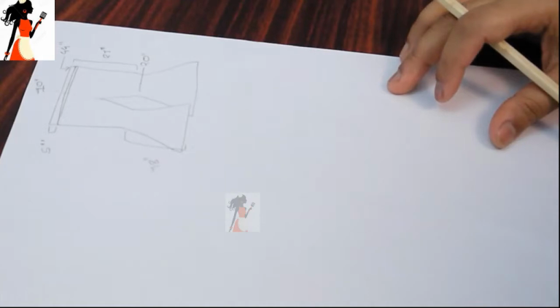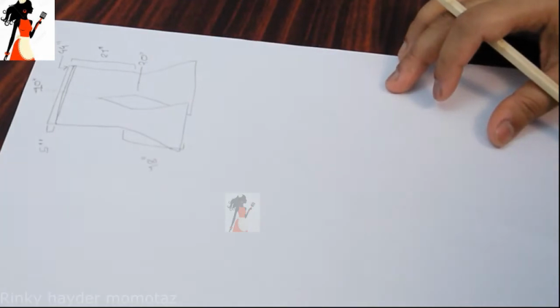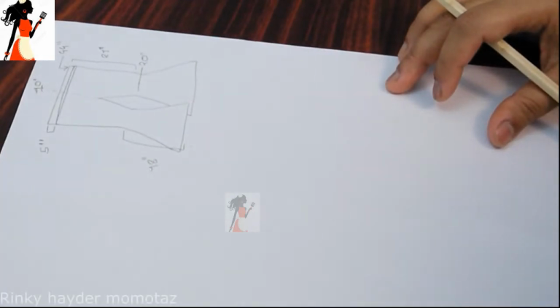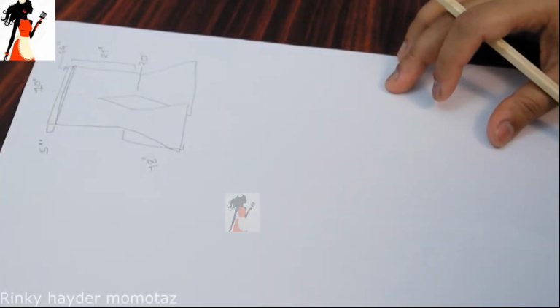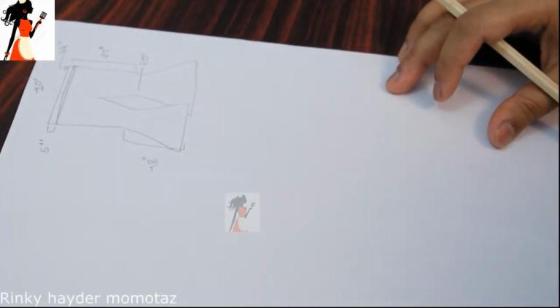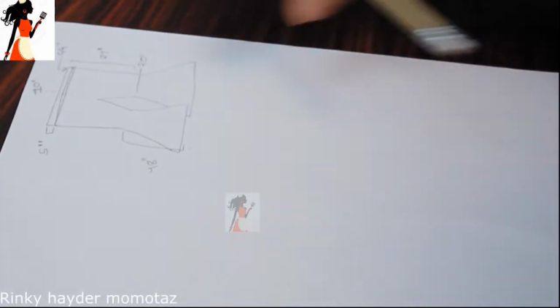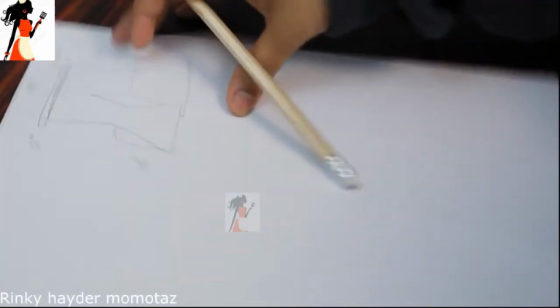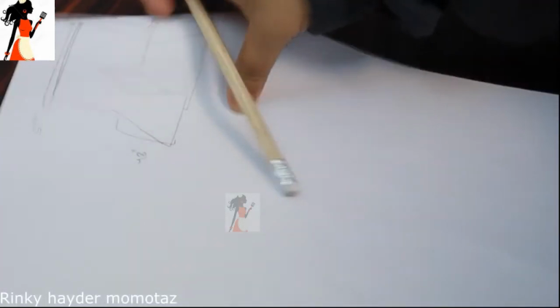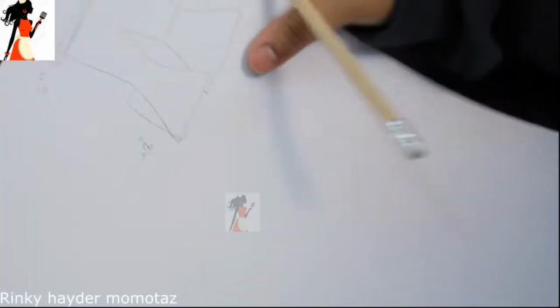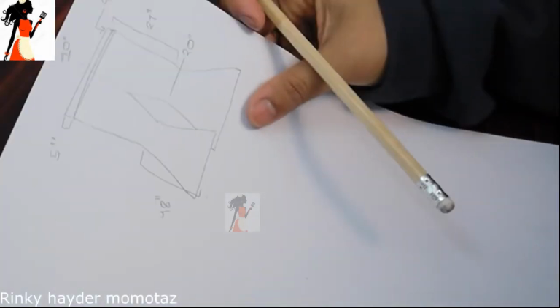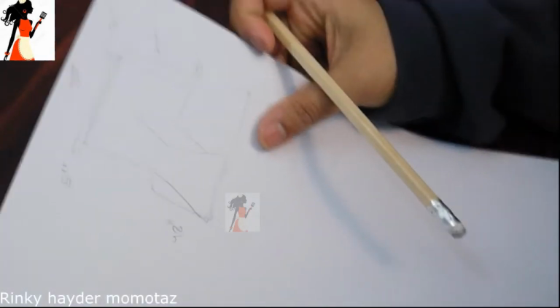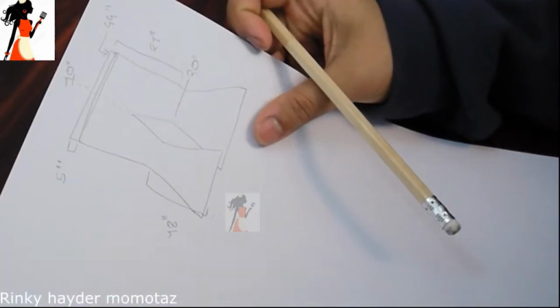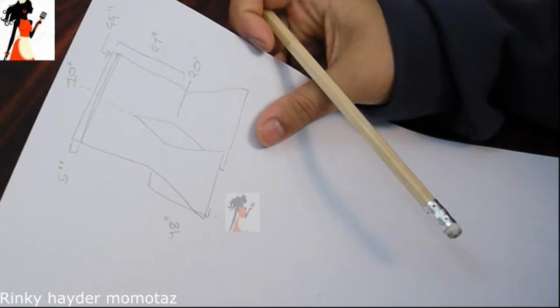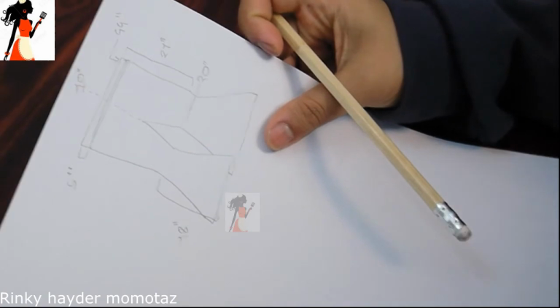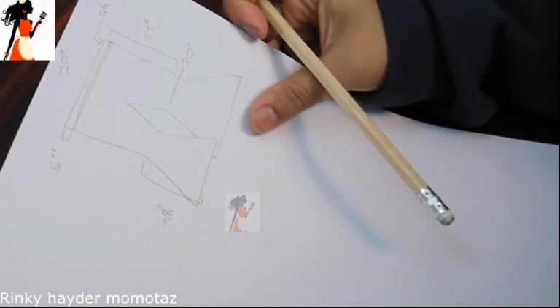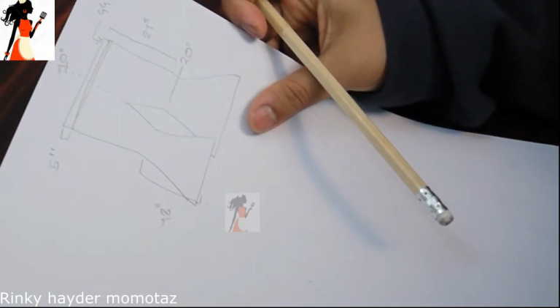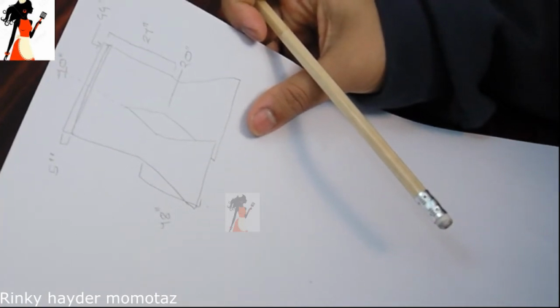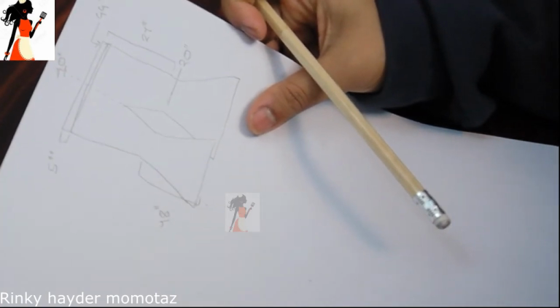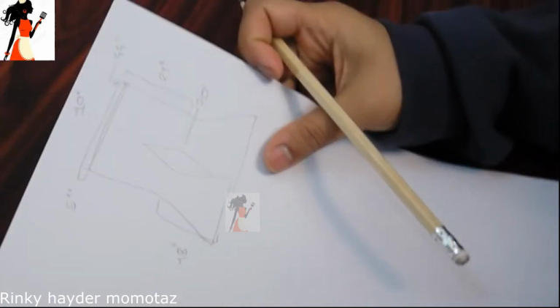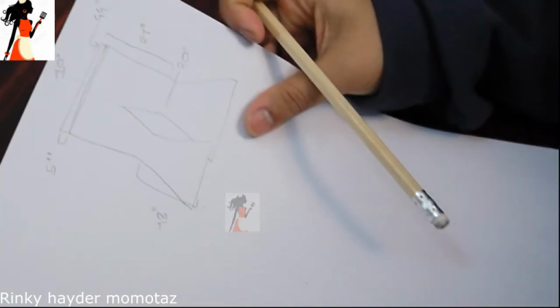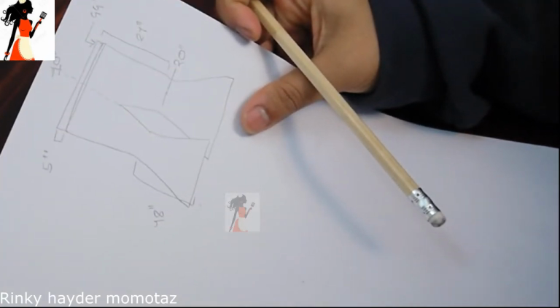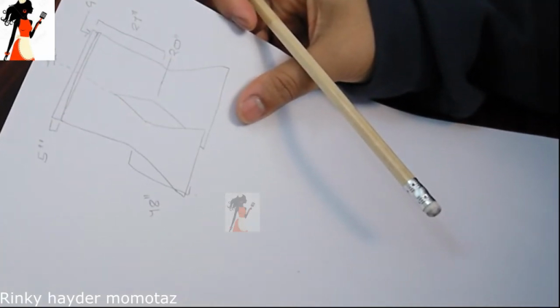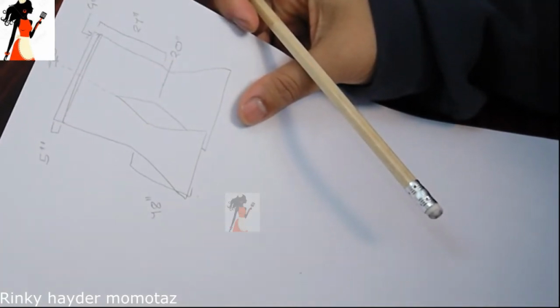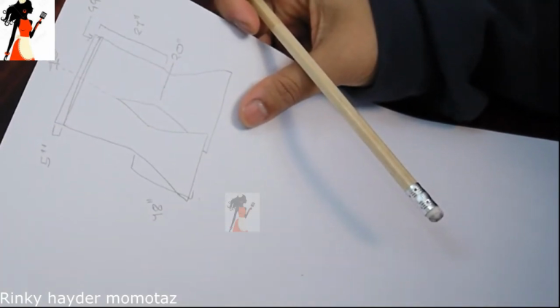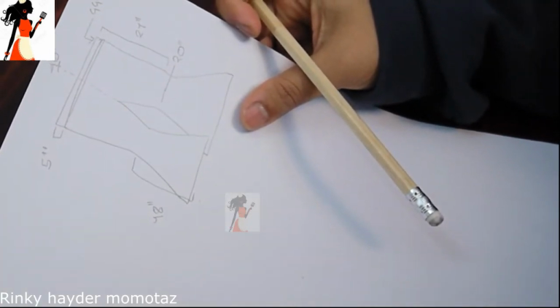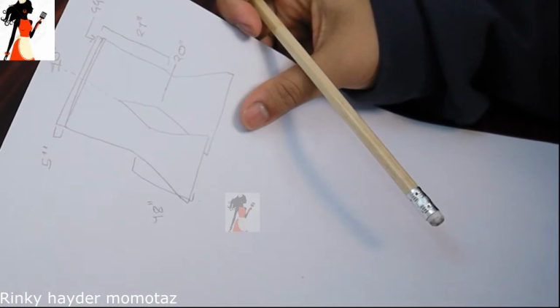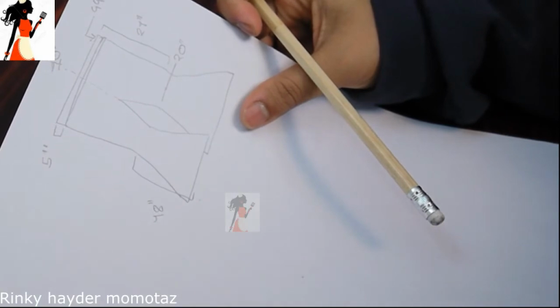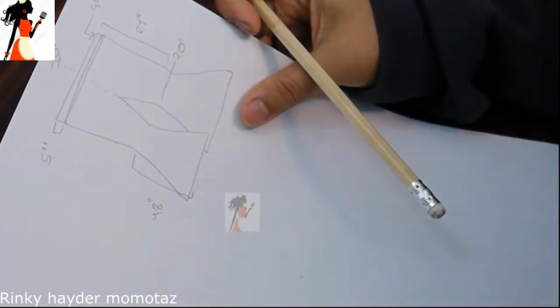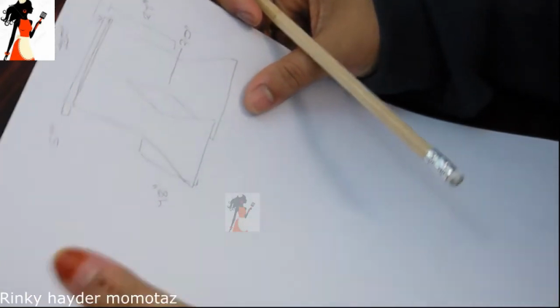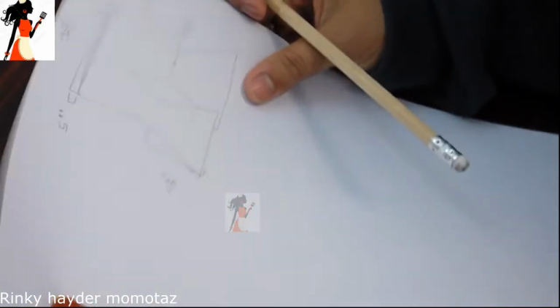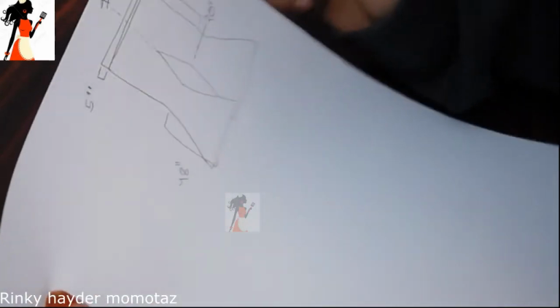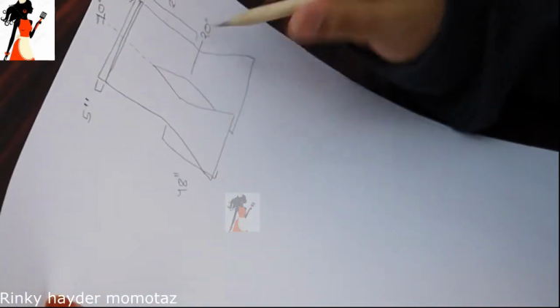Assalamu alaikum, today I will share this video with you. I will show you how to build this design. So let's start.